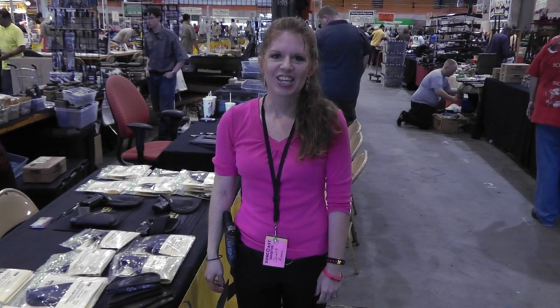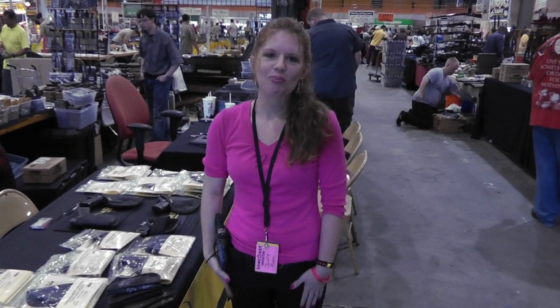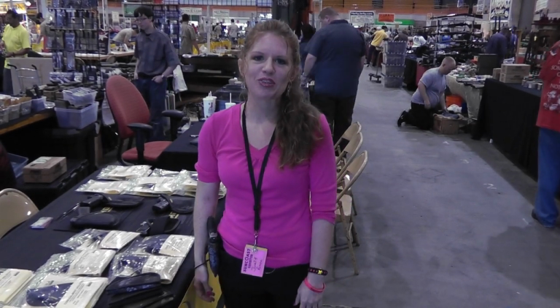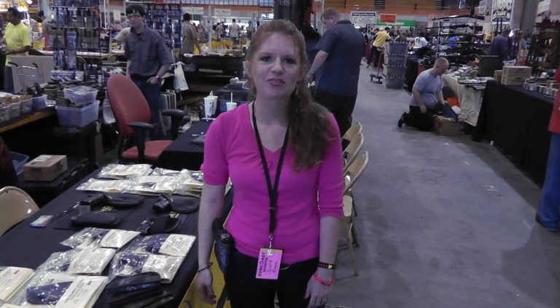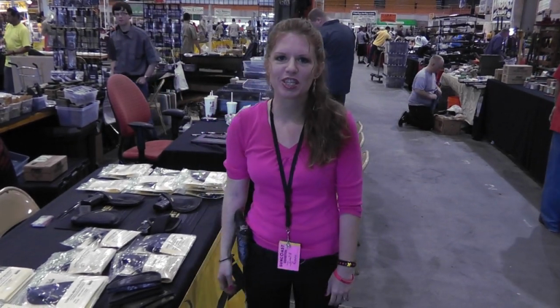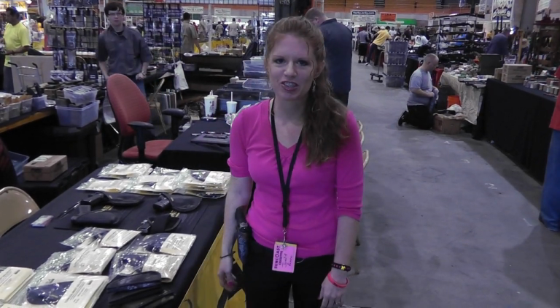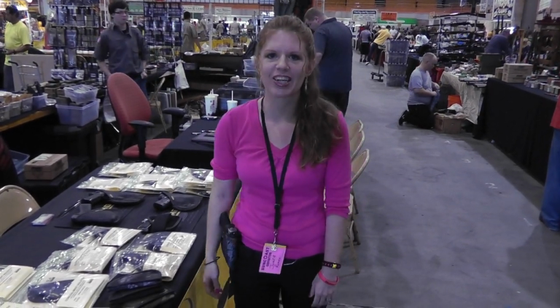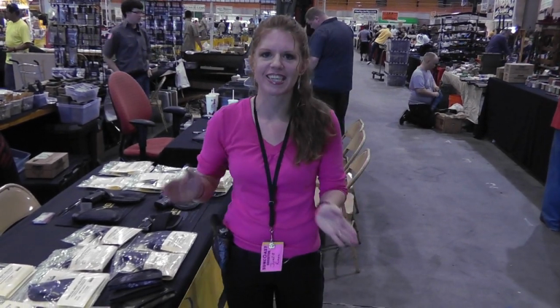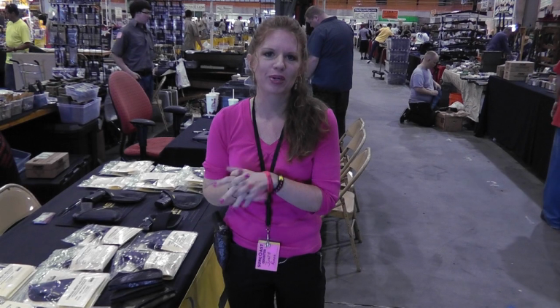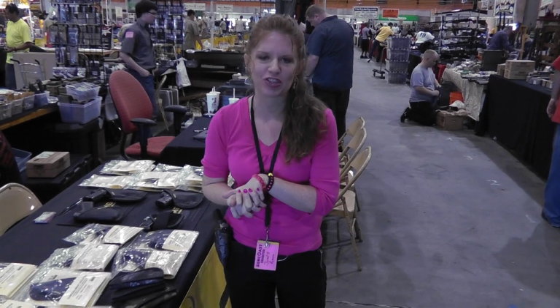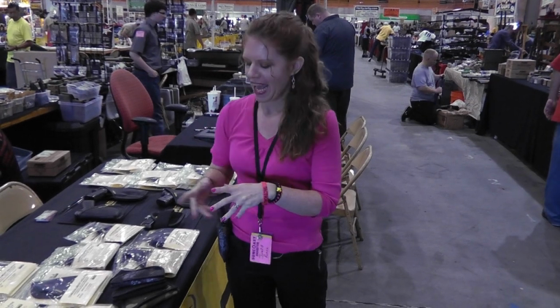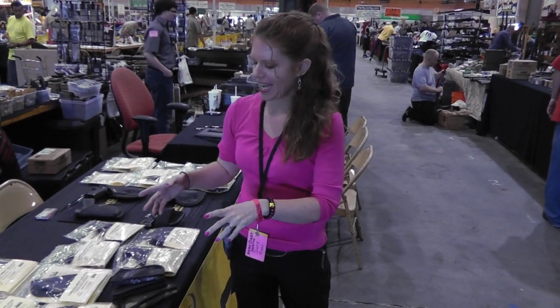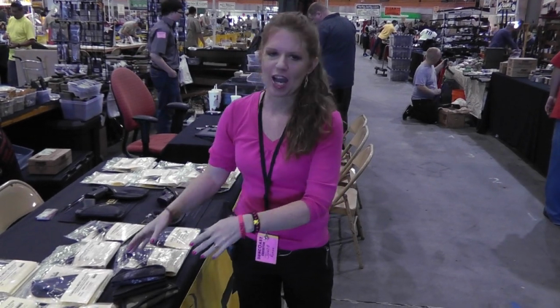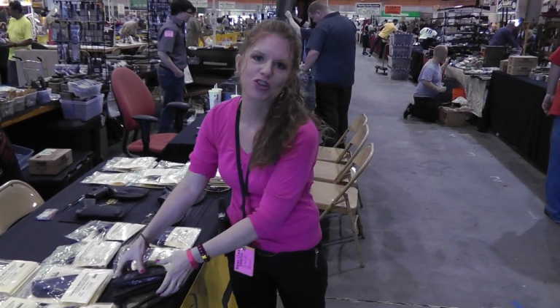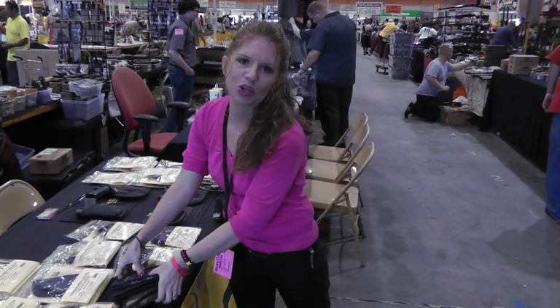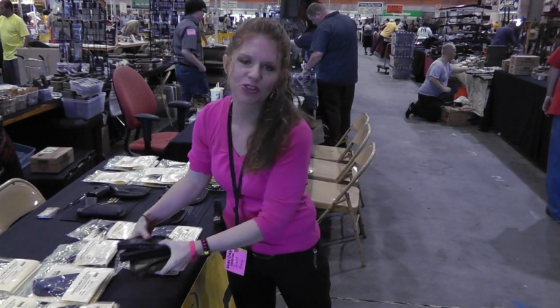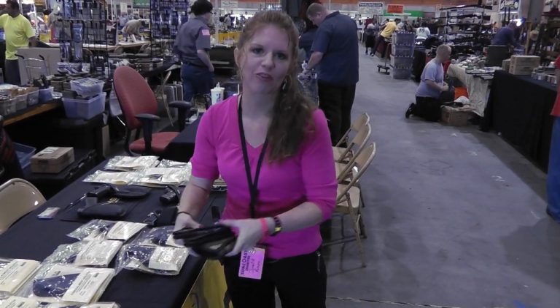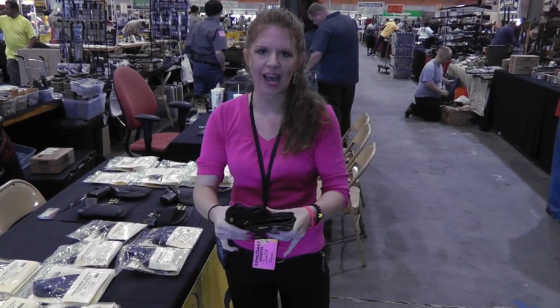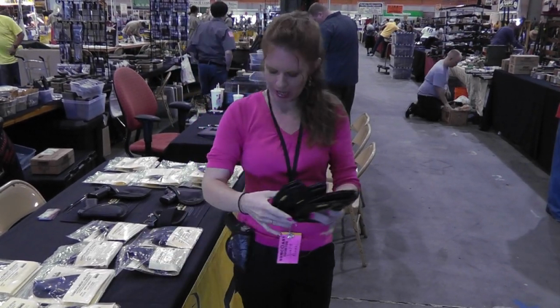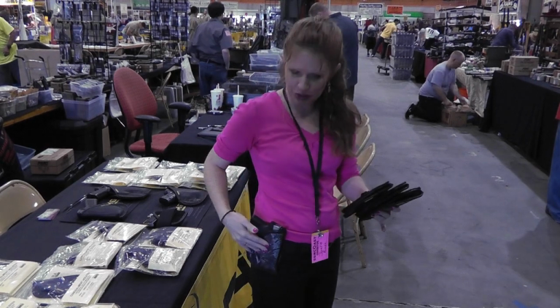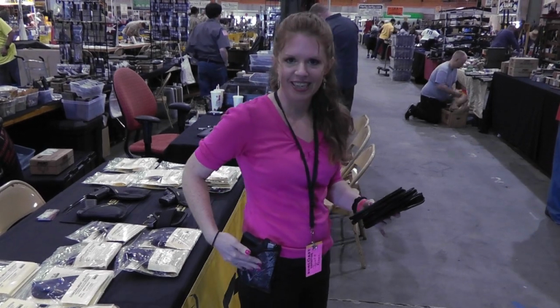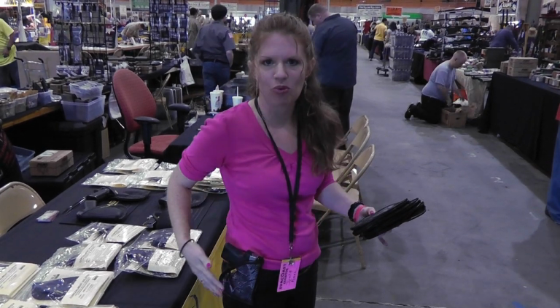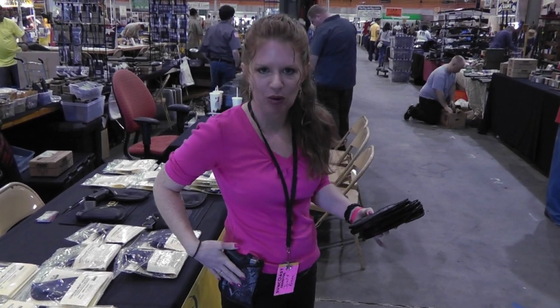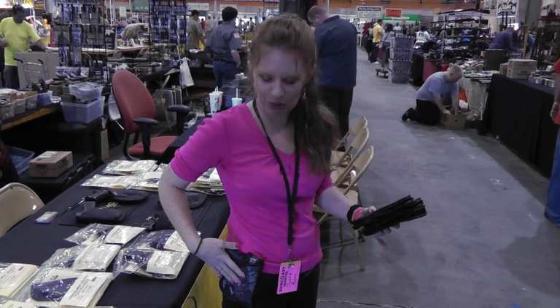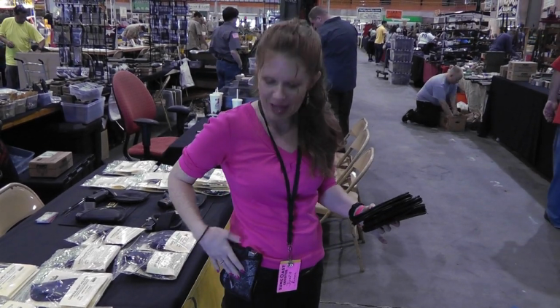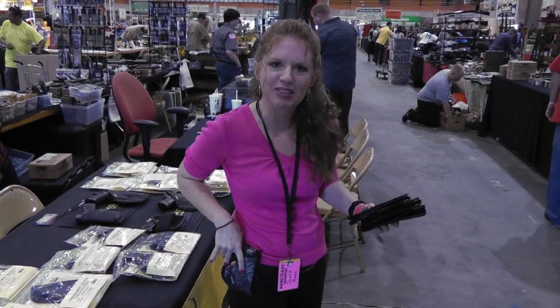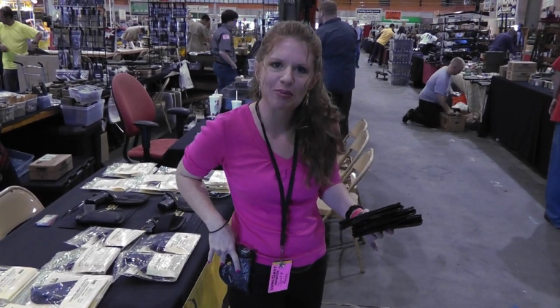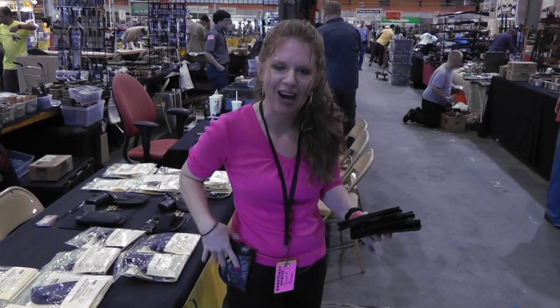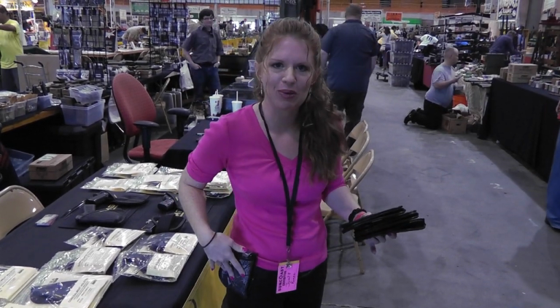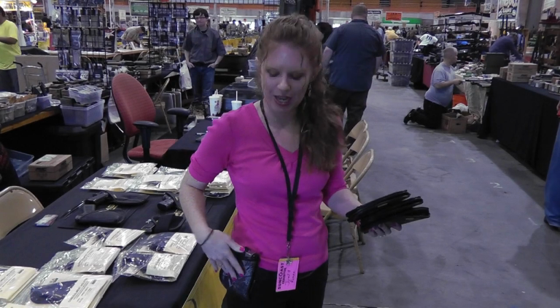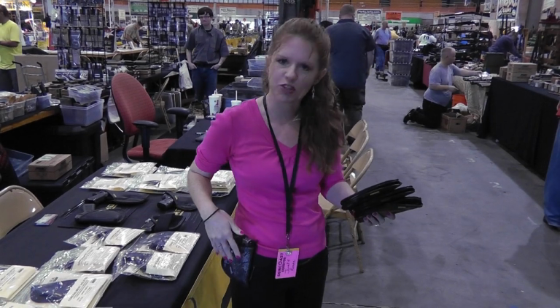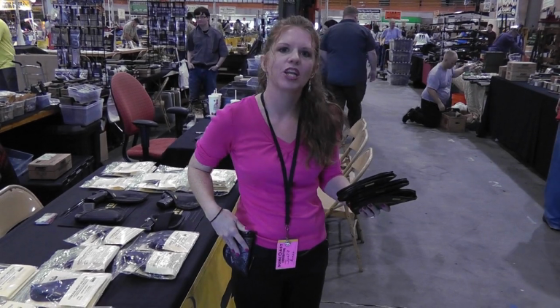Good morning YouTube friends and family. Shotgun Shani here at the Tampa Gun Show and I want to show you the new holsters that Remora has. I'm wearing a Remora holster but it's OWB, outside the waistband. These are brand new.